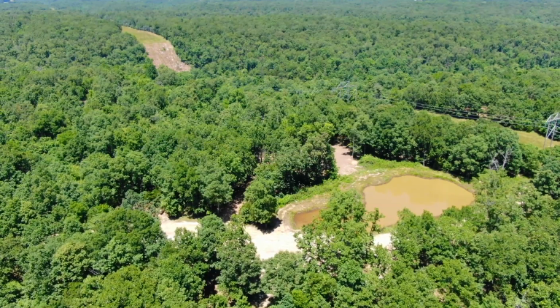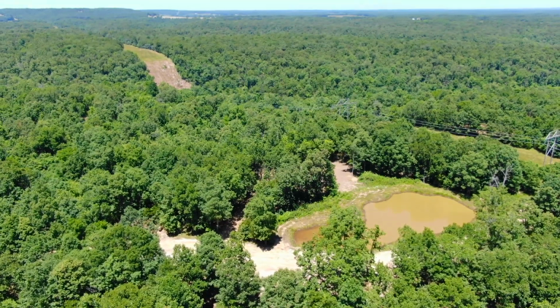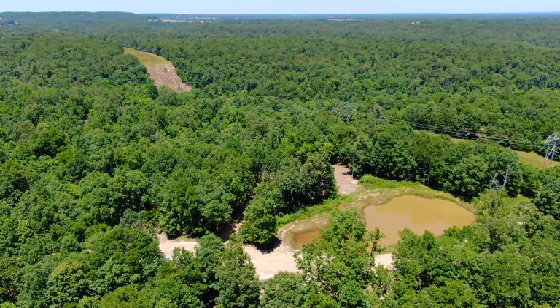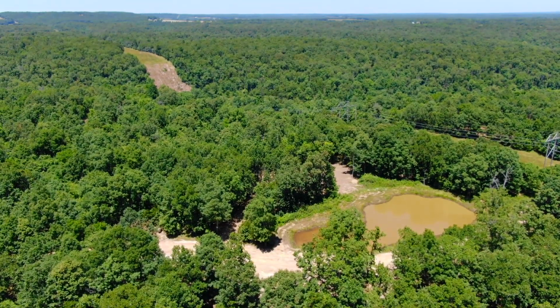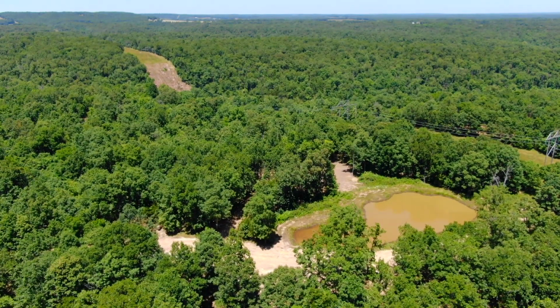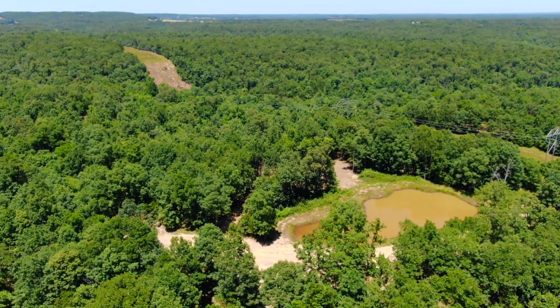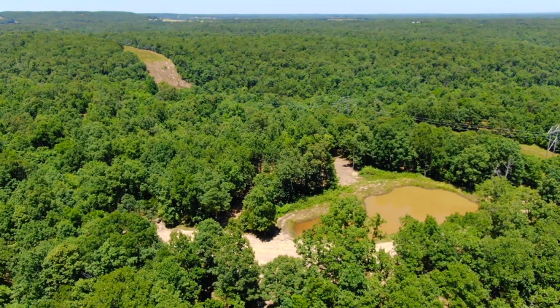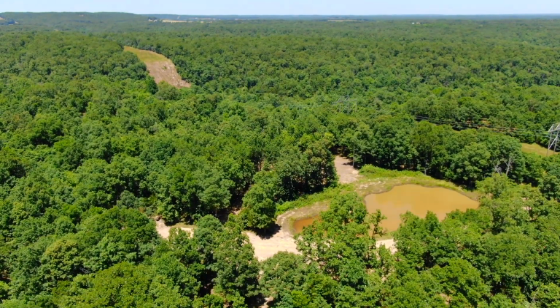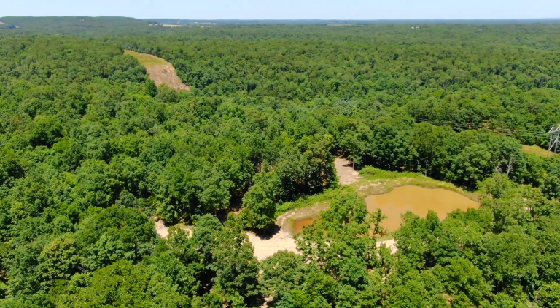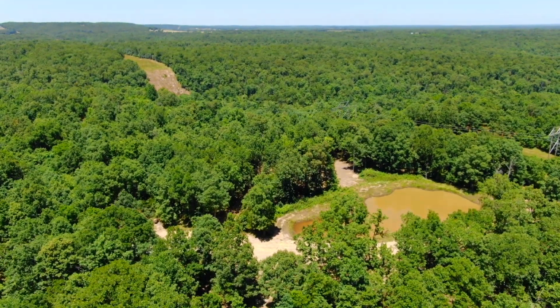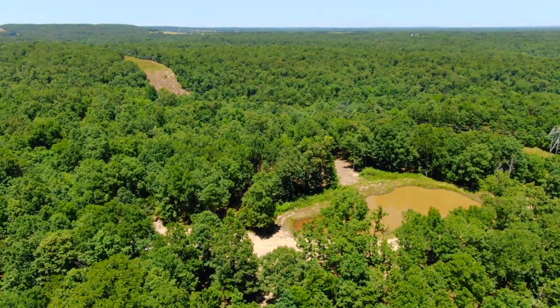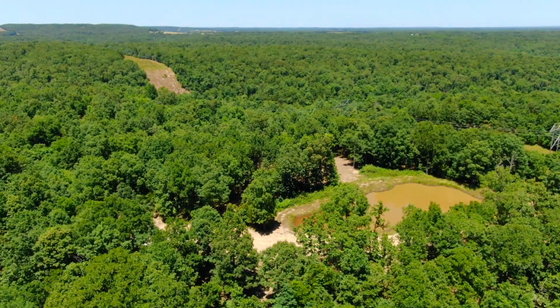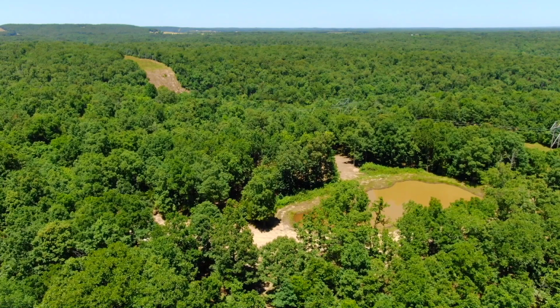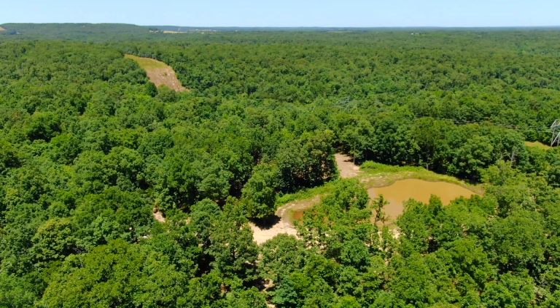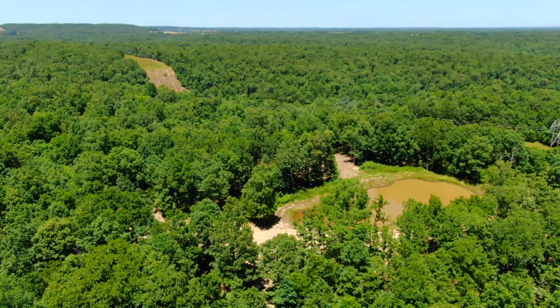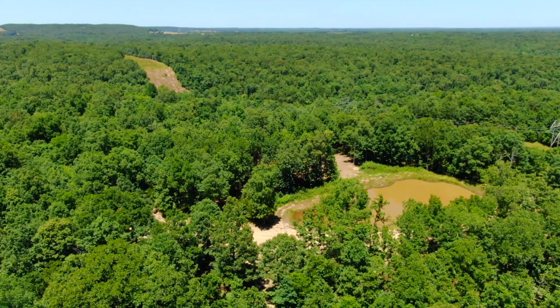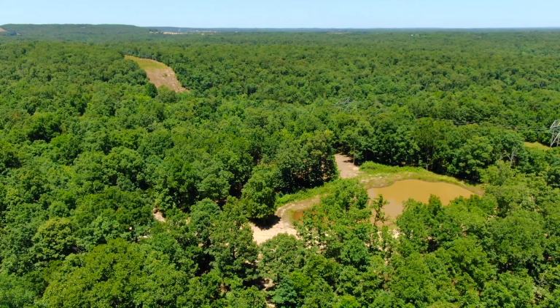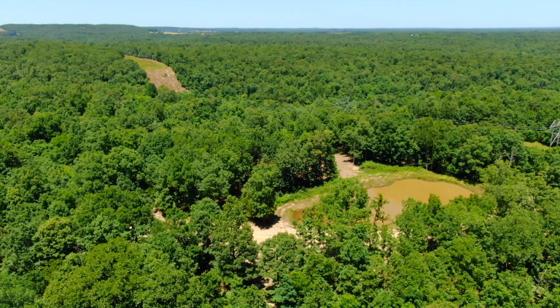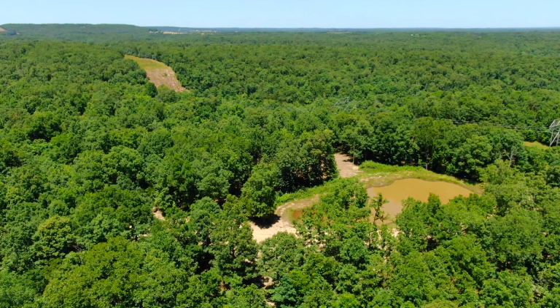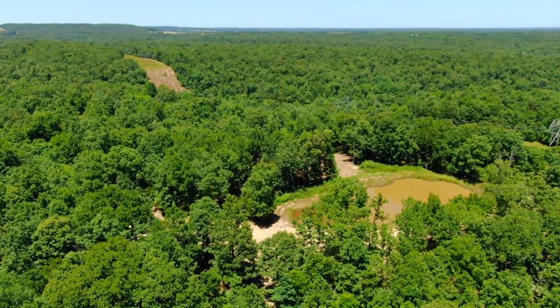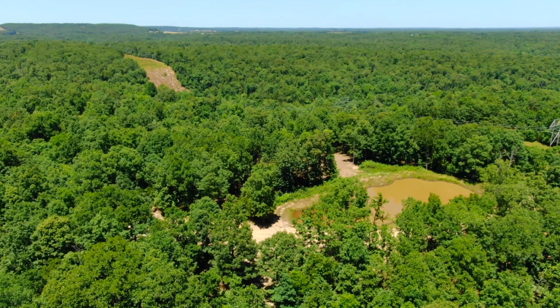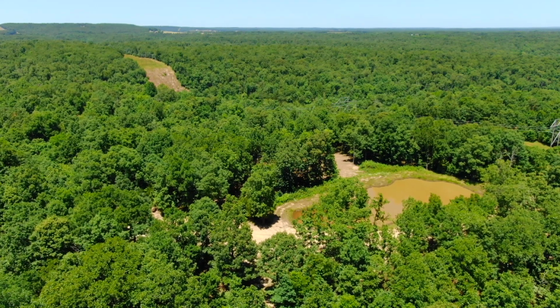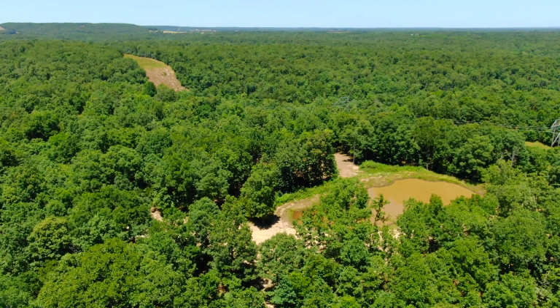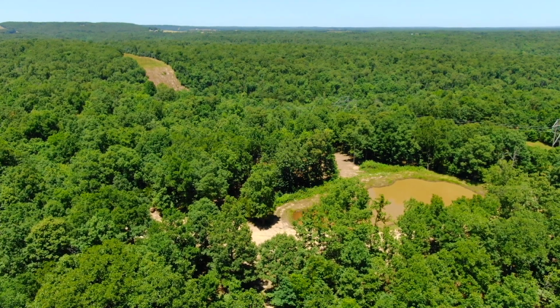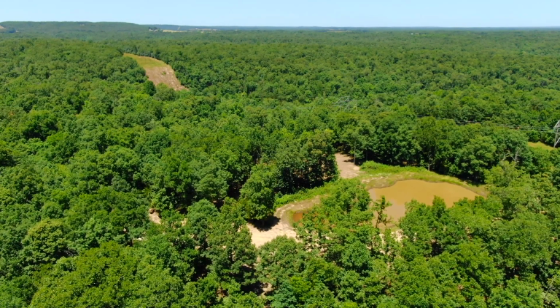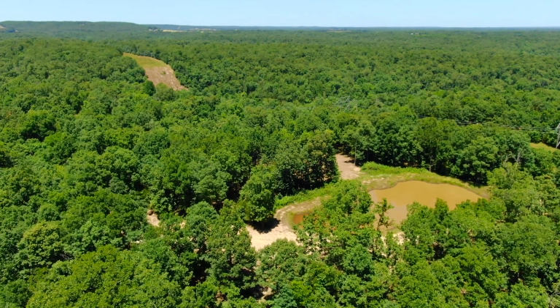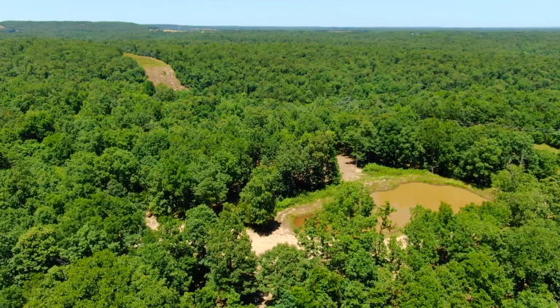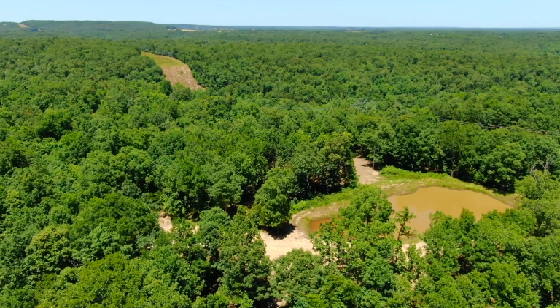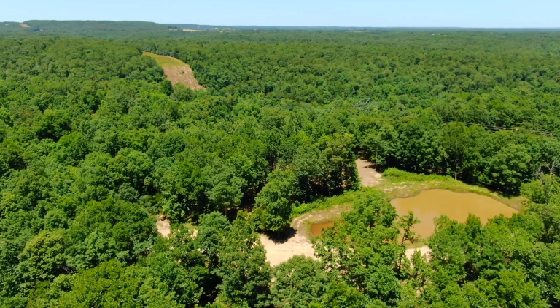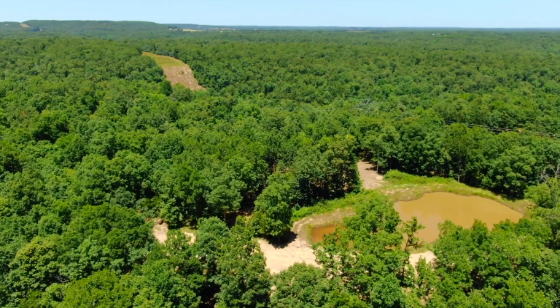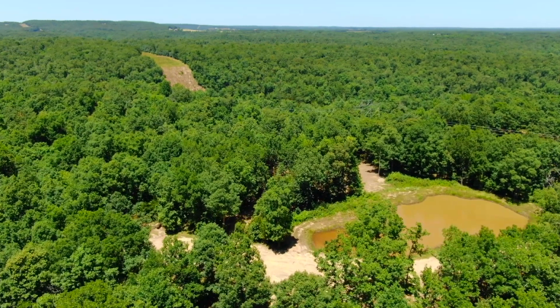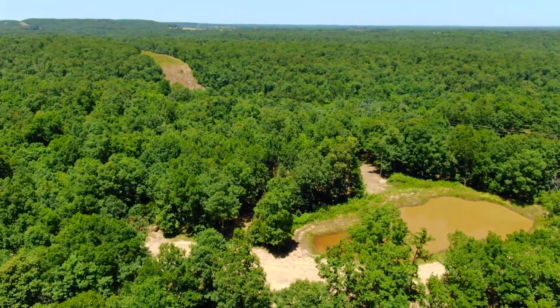Looking northerly, probably 80% wooded this tract. It does have a cleared area with the power line that crosses over it. So if you're a hunter, that's an awesome shooting lane, obviously.